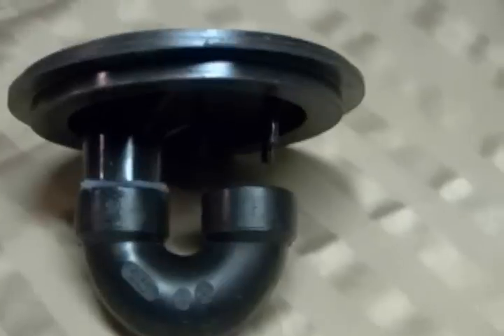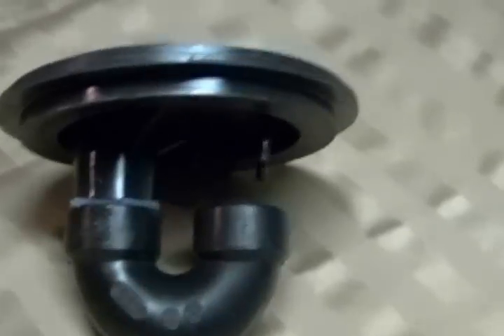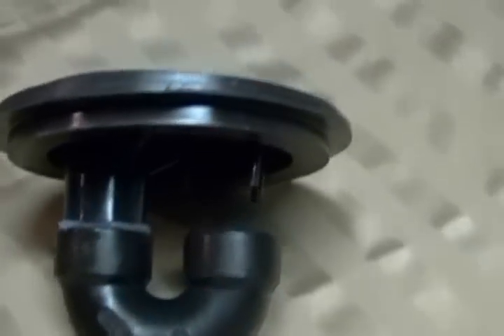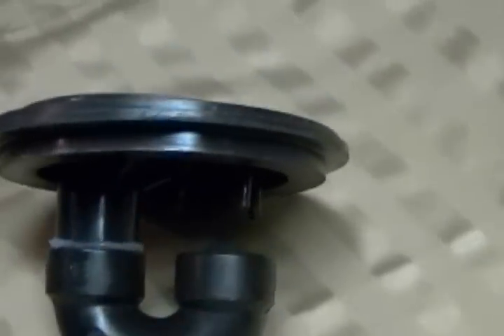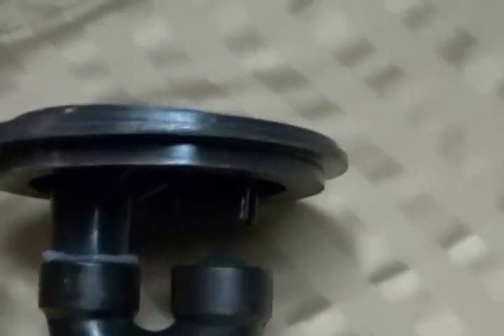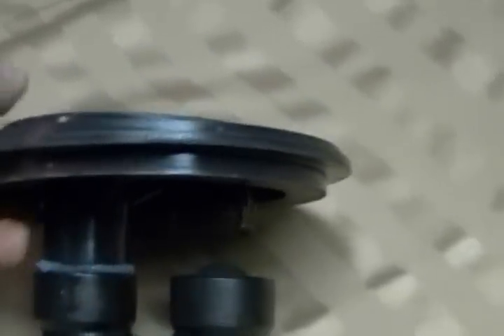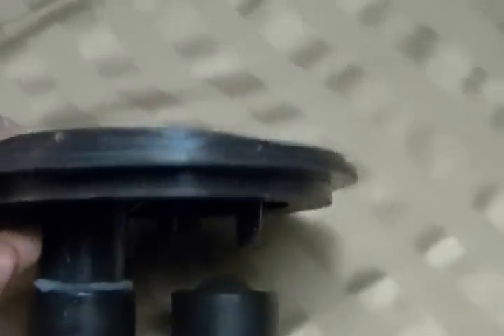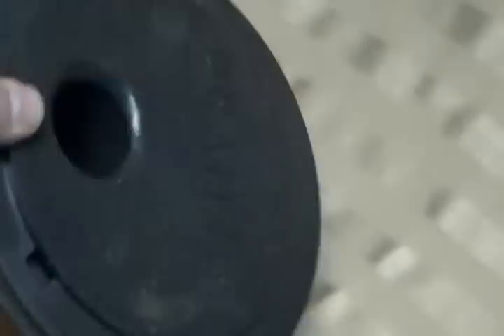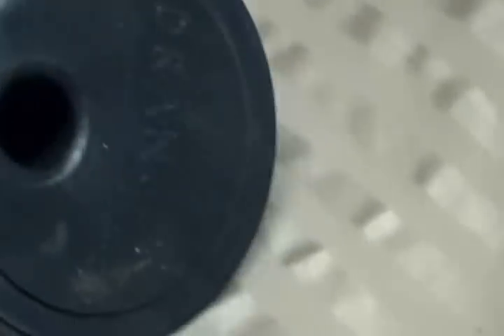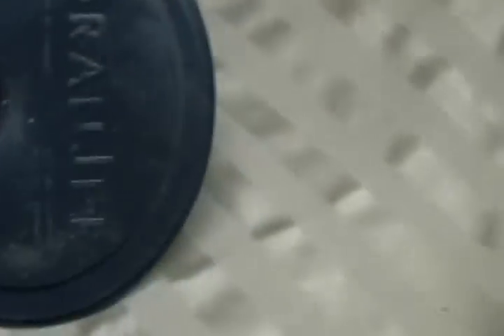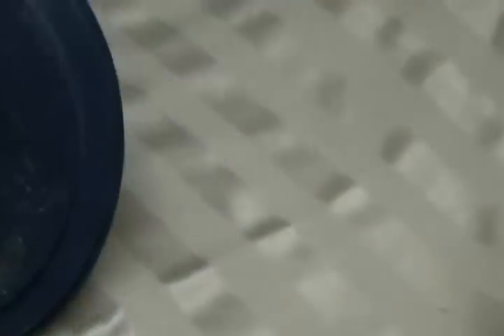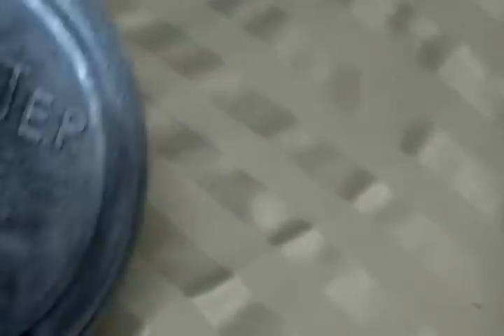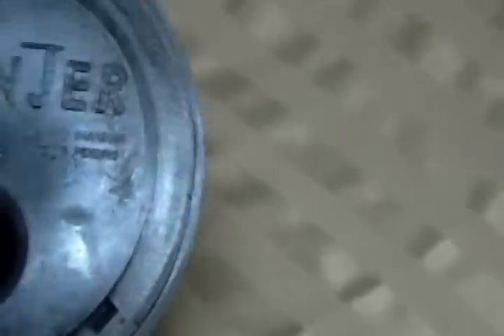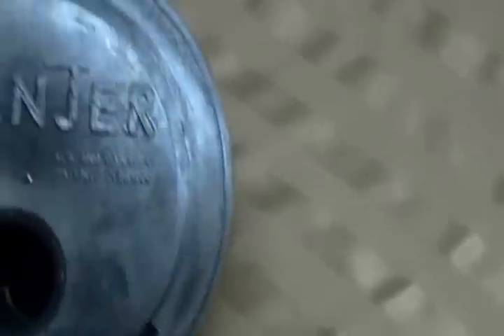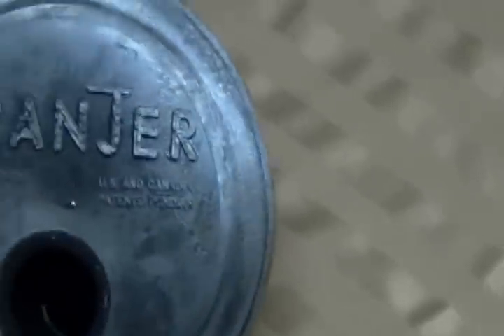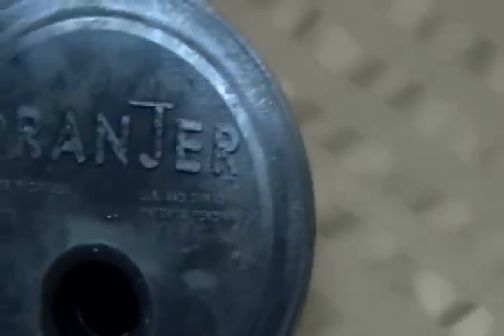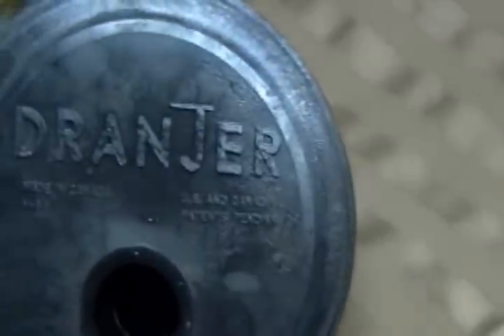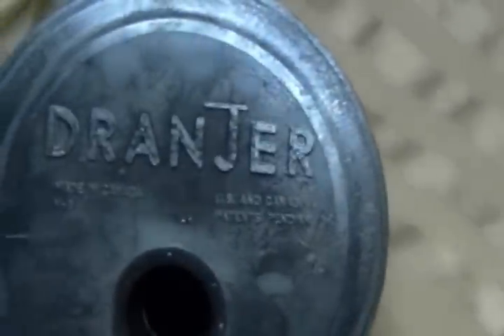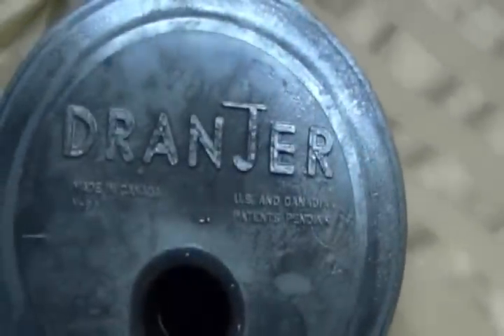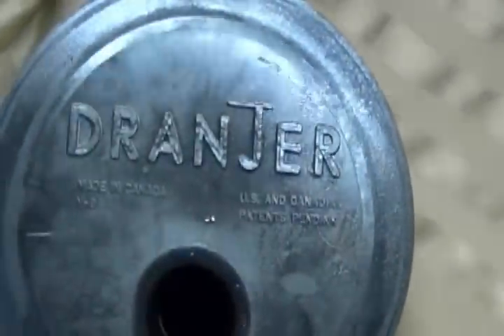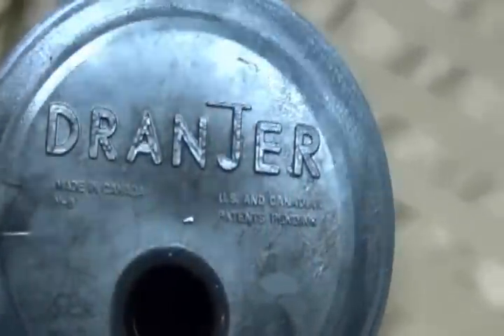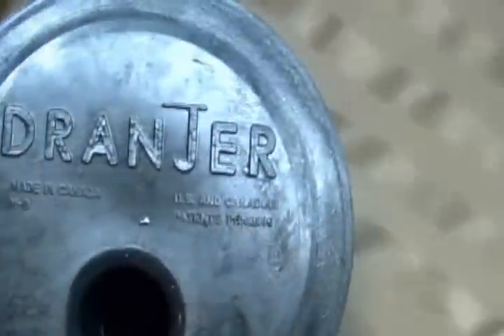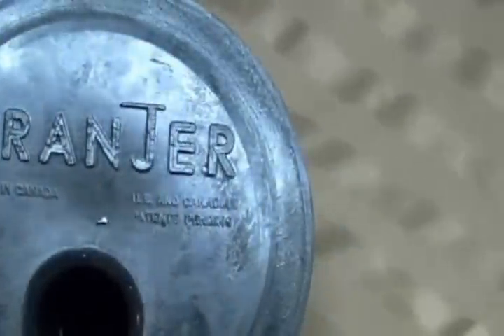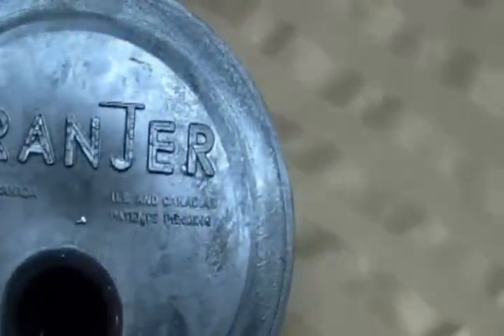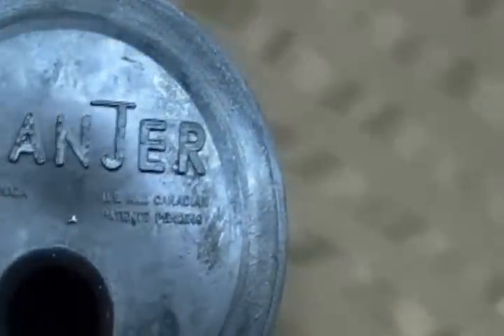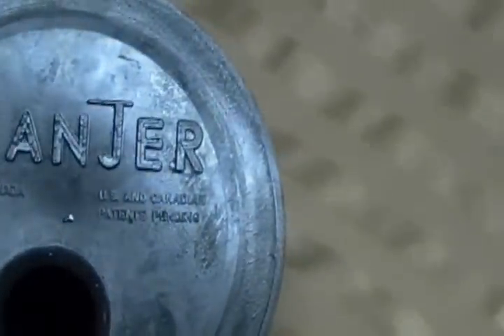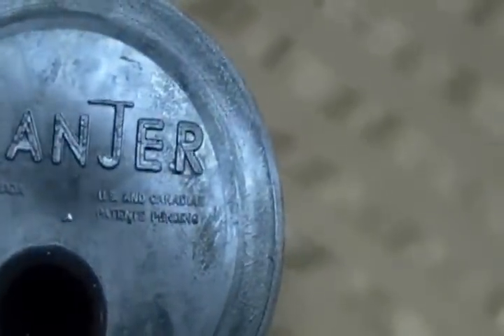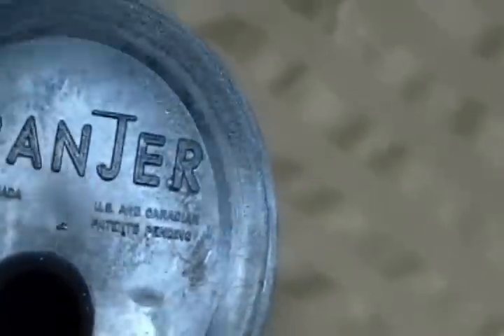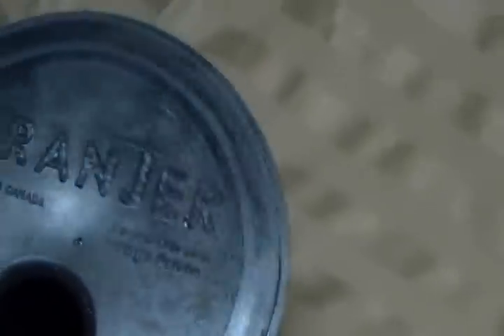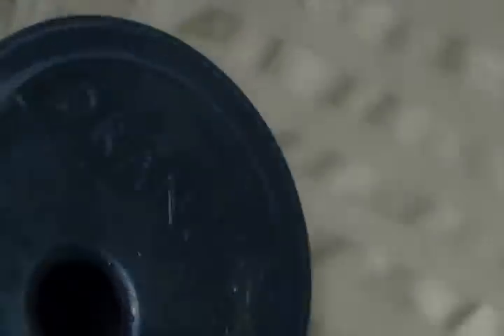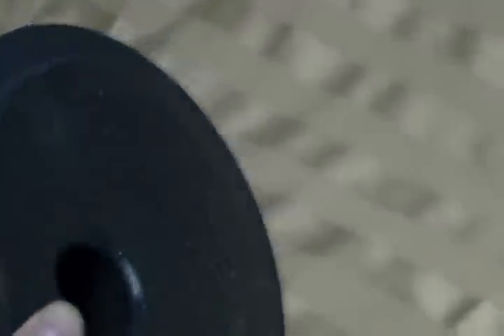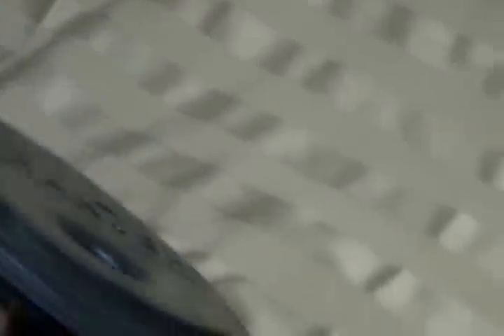This is a pretty neat product. It's made by Drainger — it's the JN6 — and it's made in Canada.